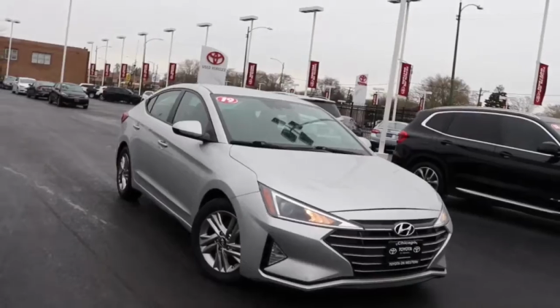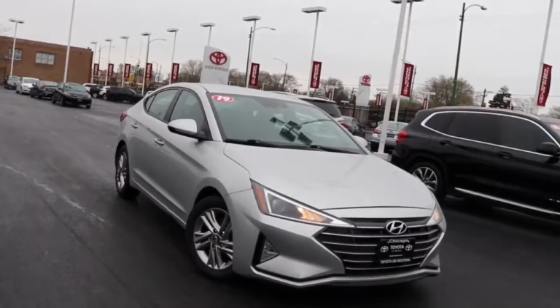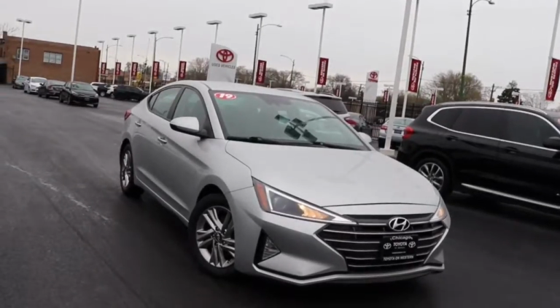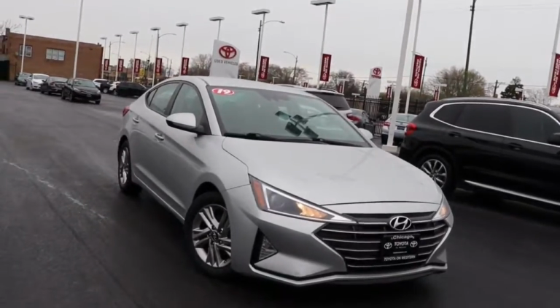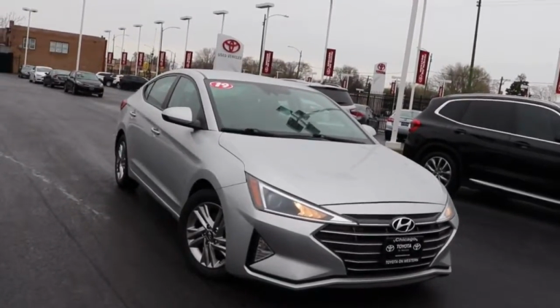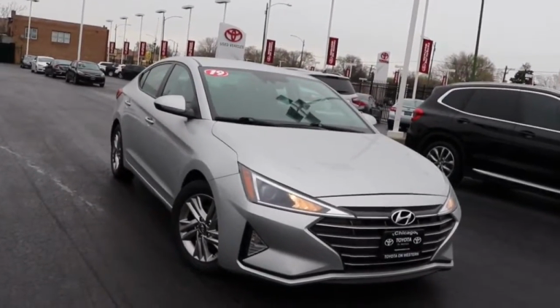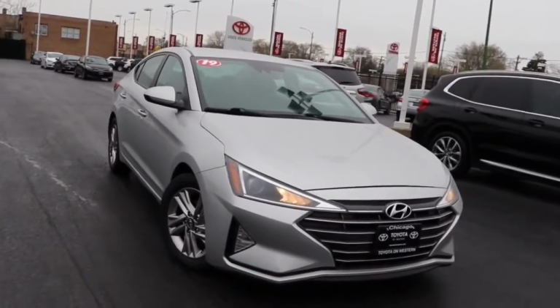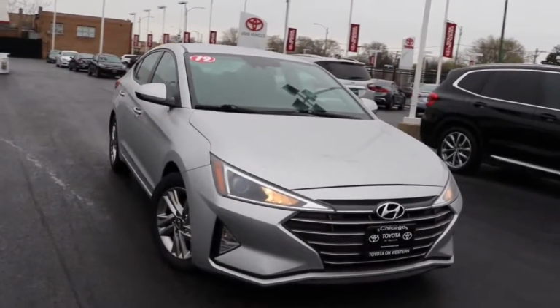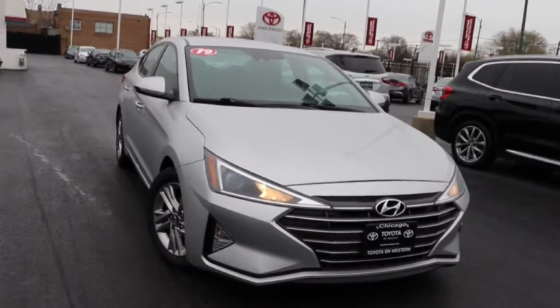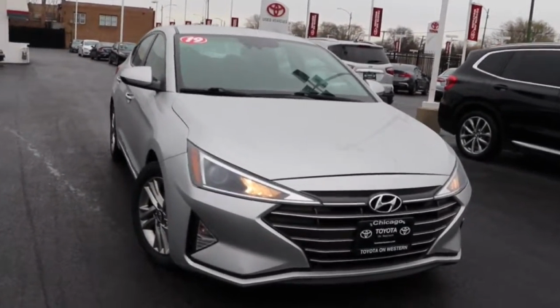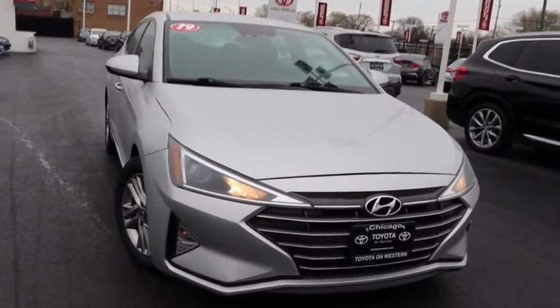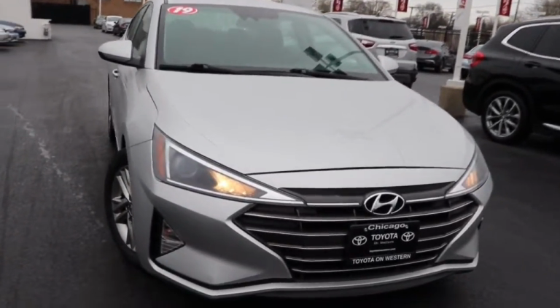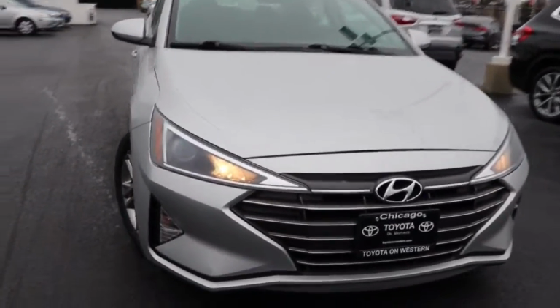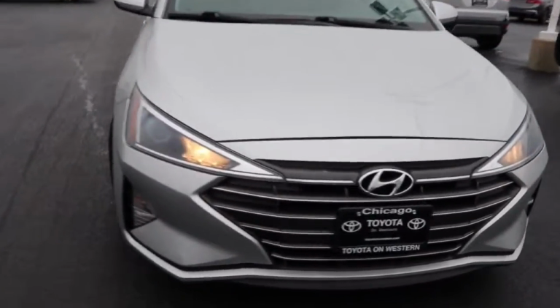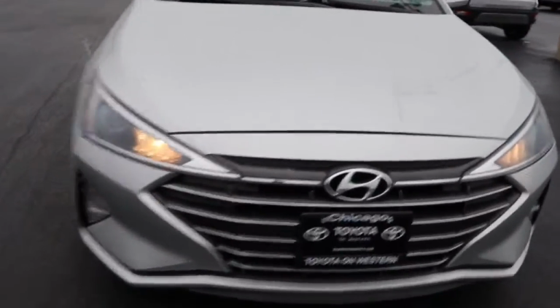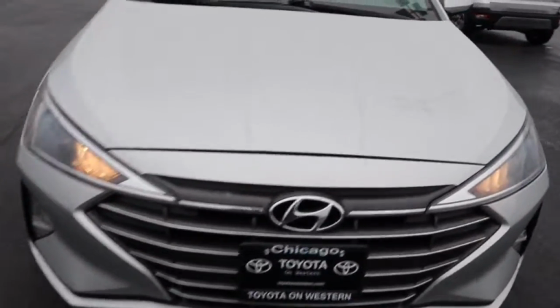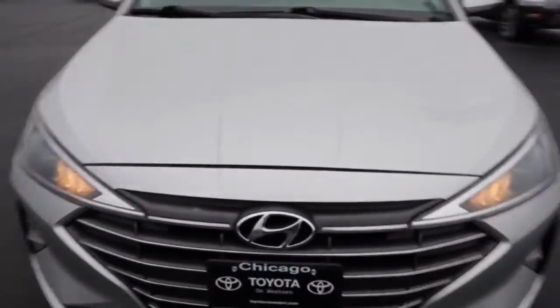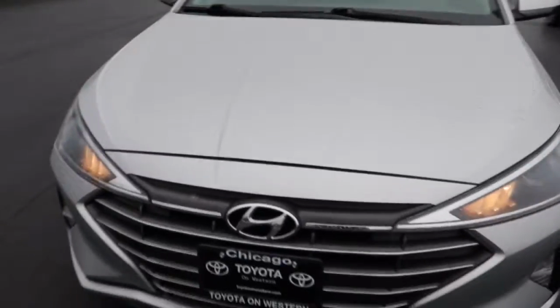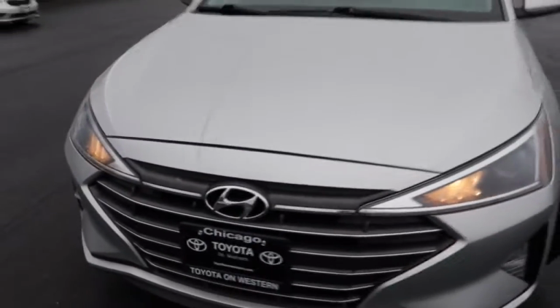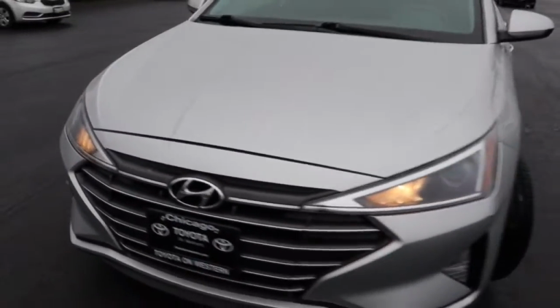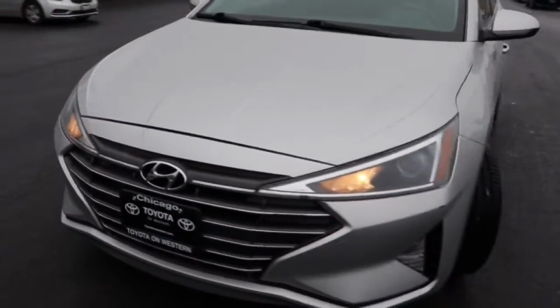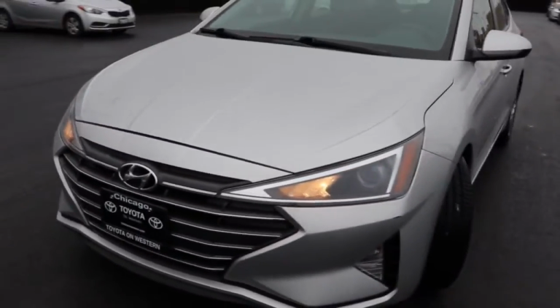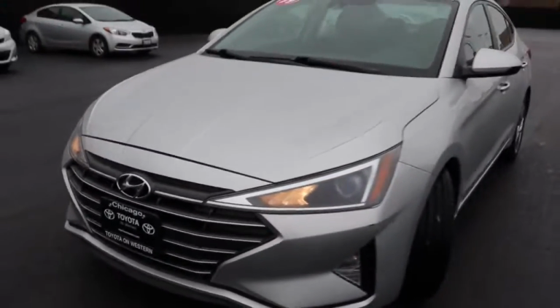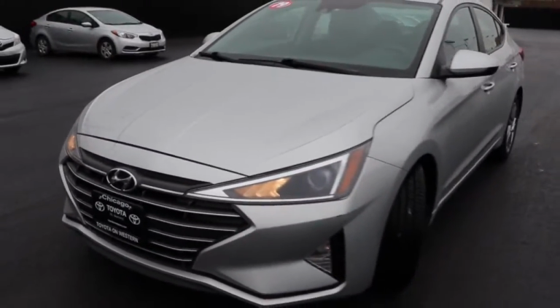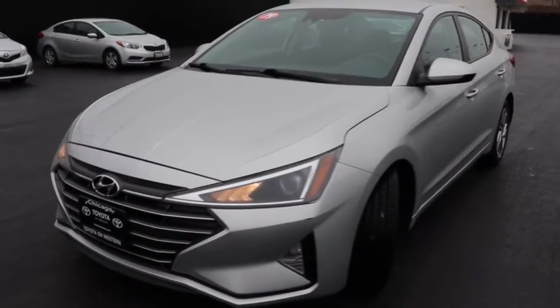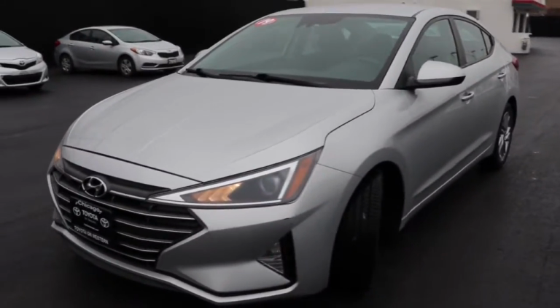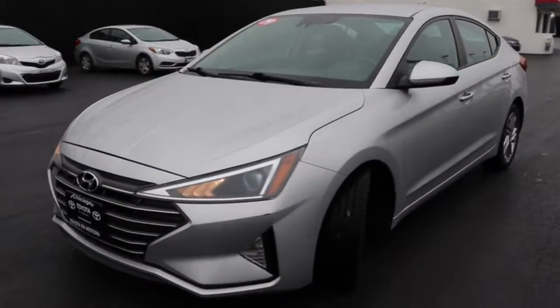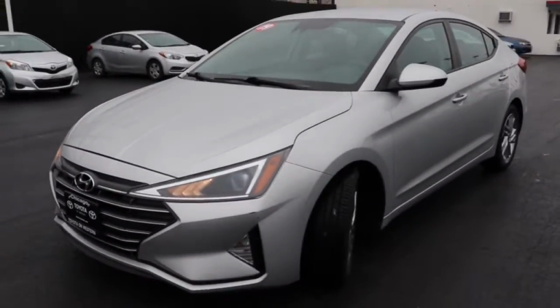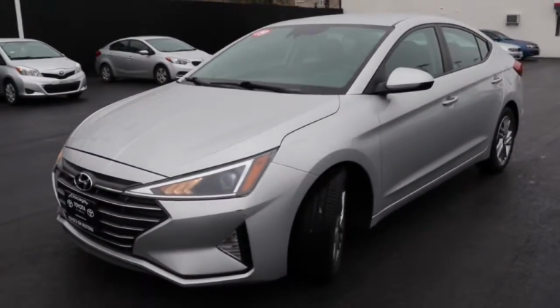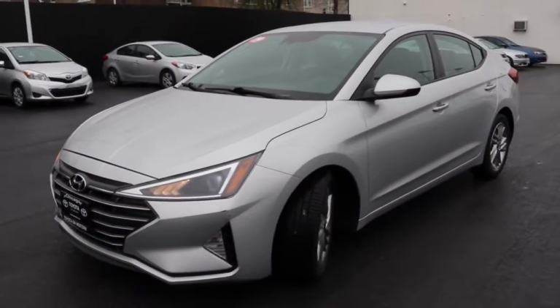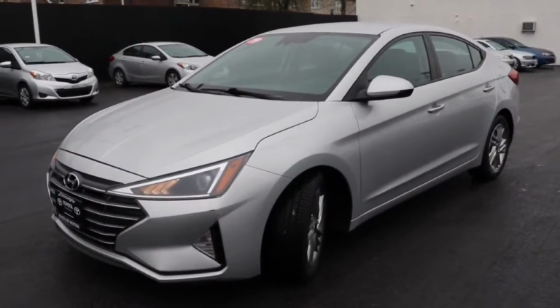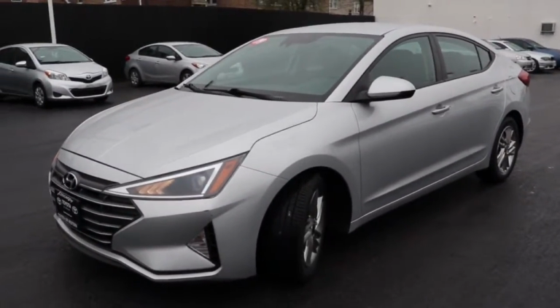Can you see yourself in the 2019 Hyundai Elantra? With less than 70,000 miles on the odometer, this vehicle stands out from the rest.